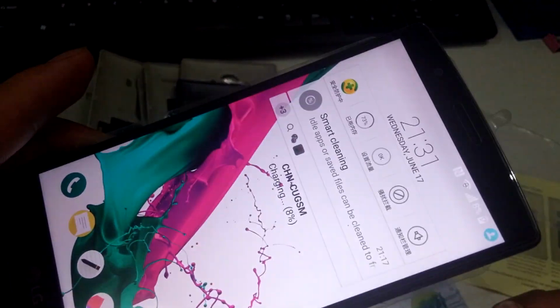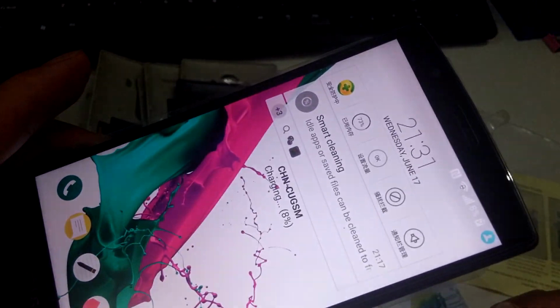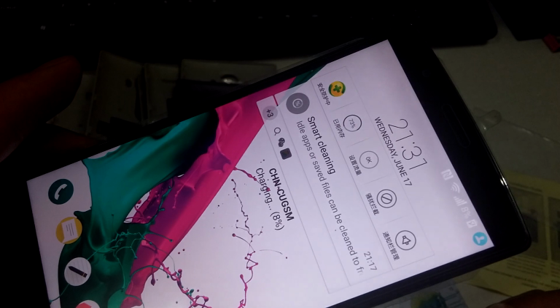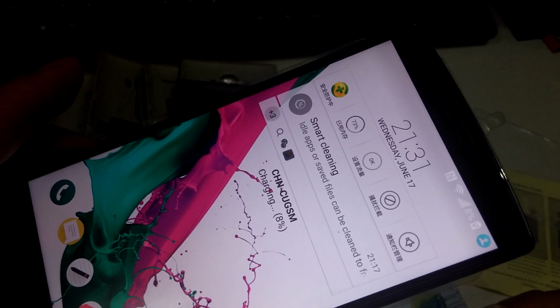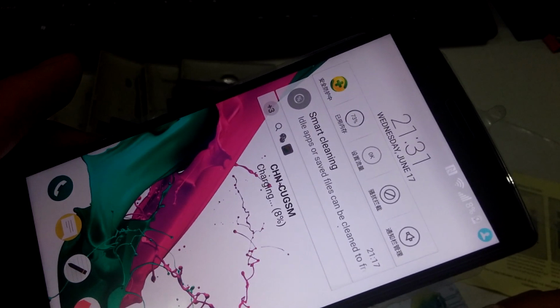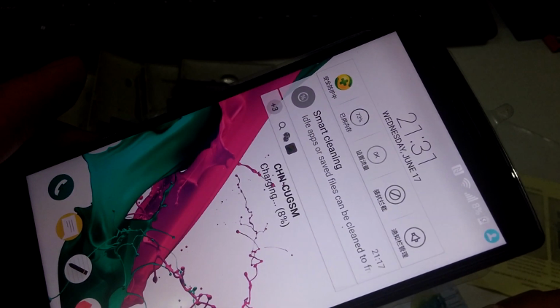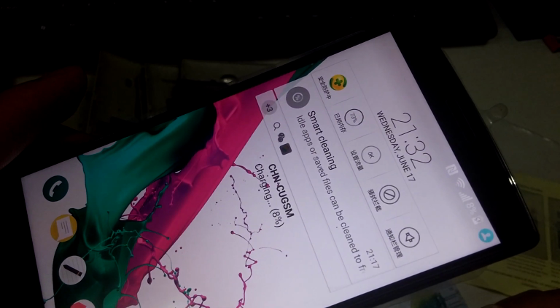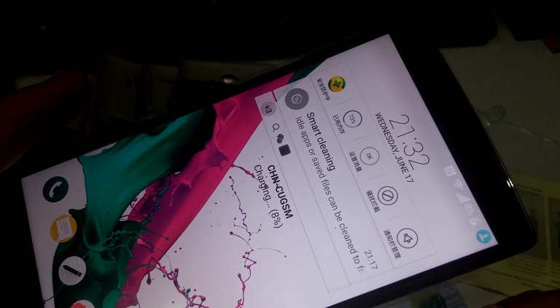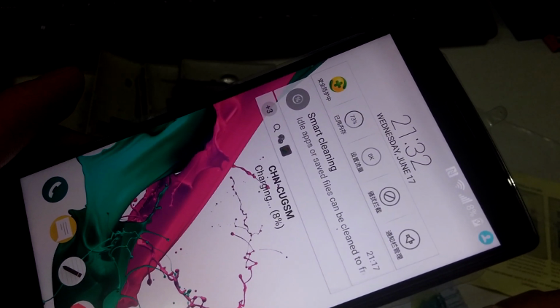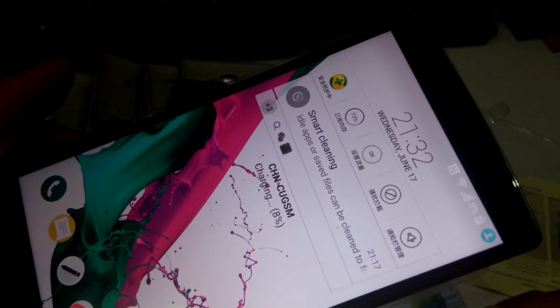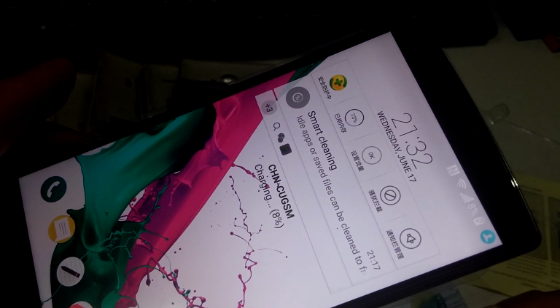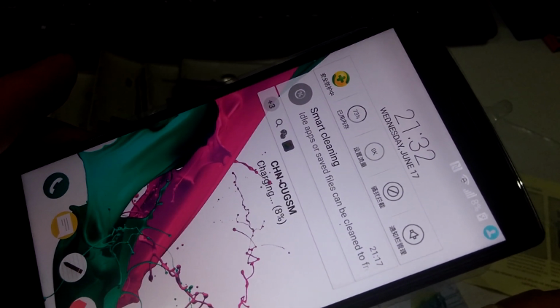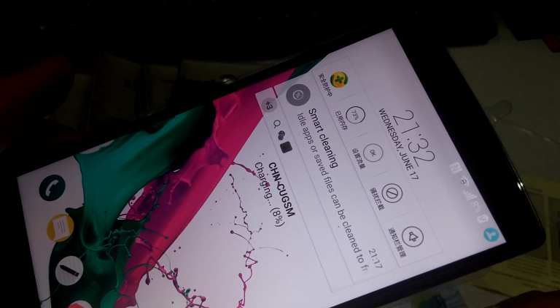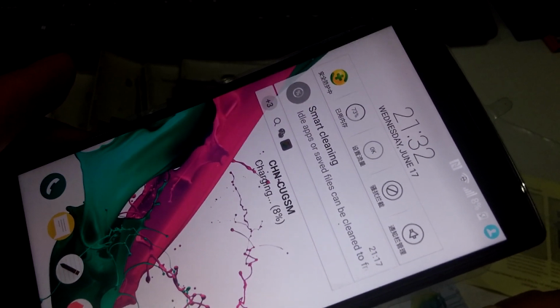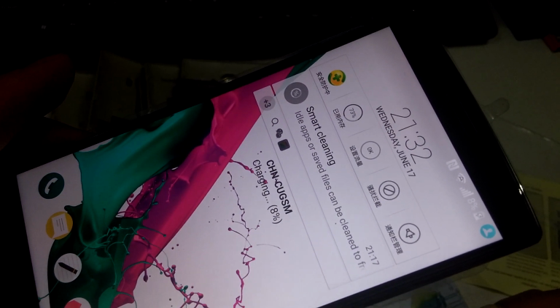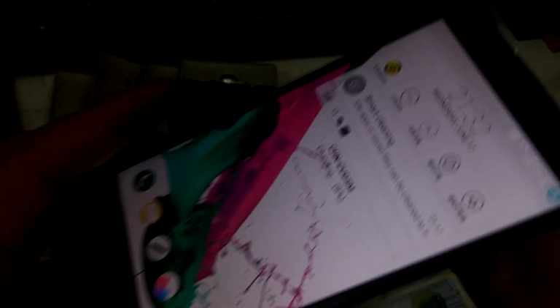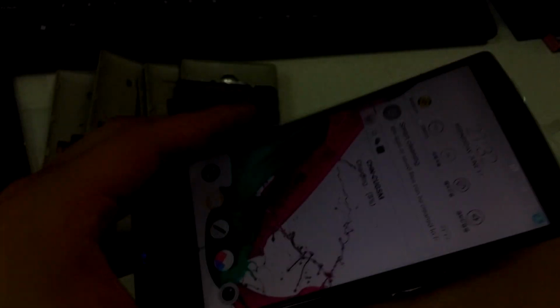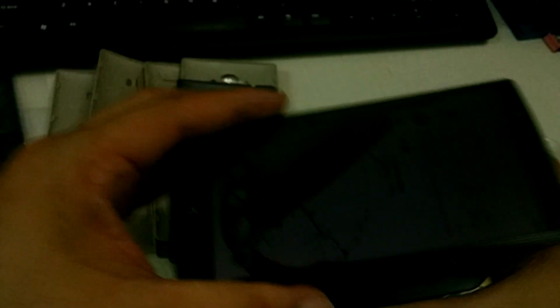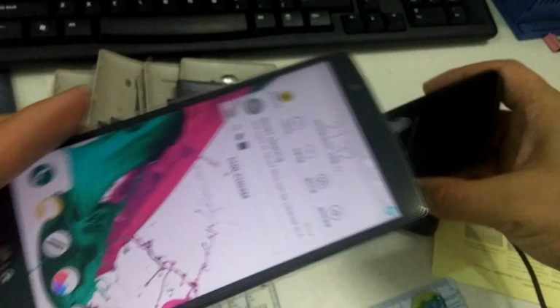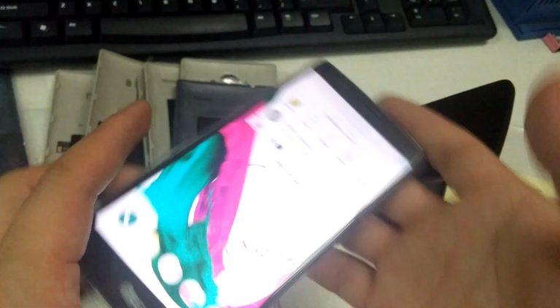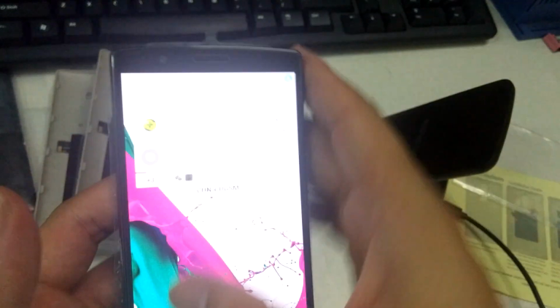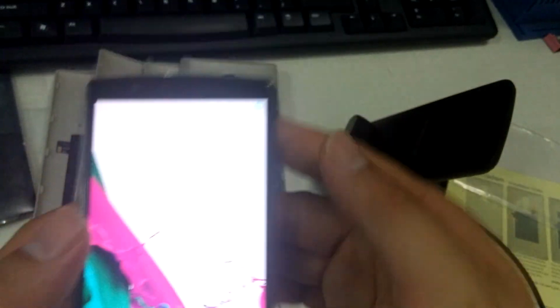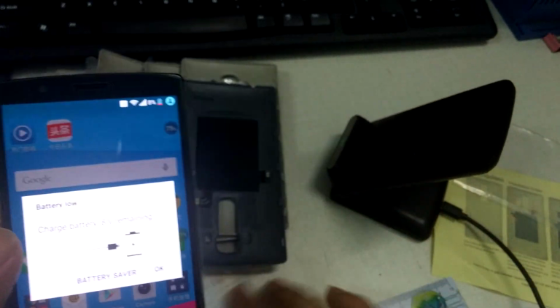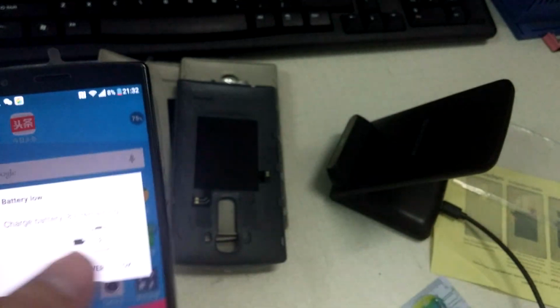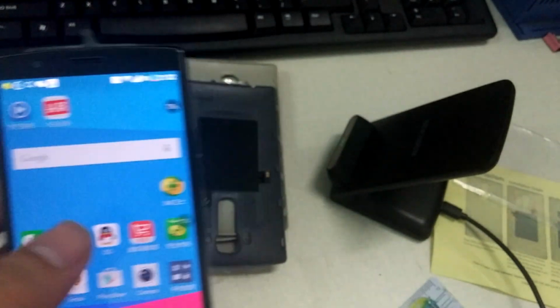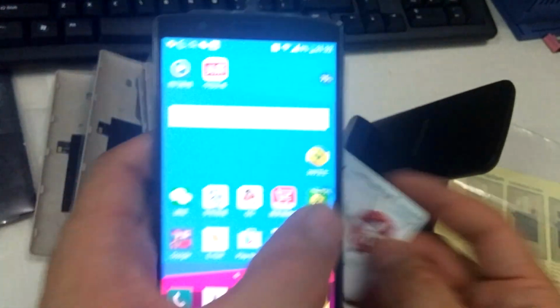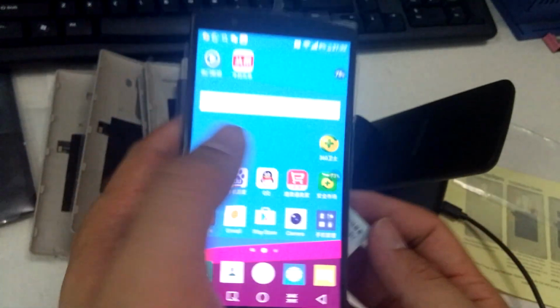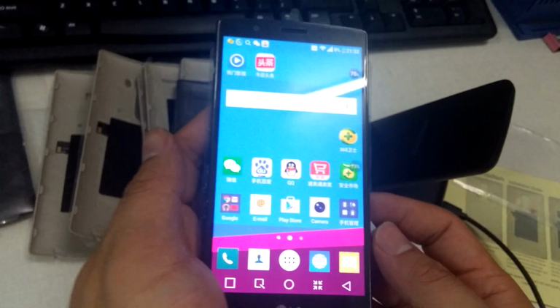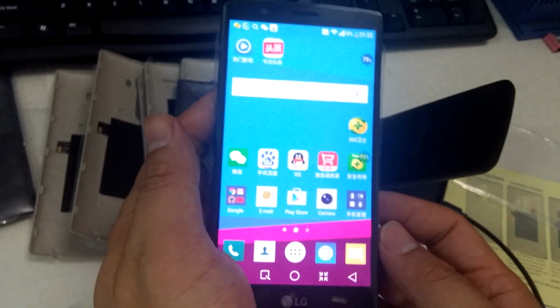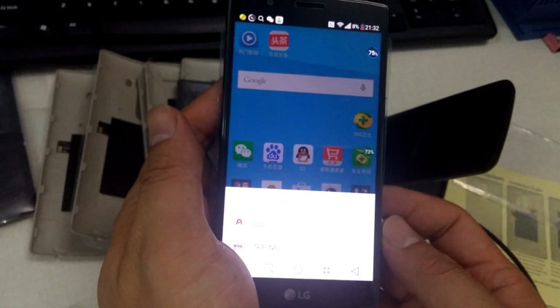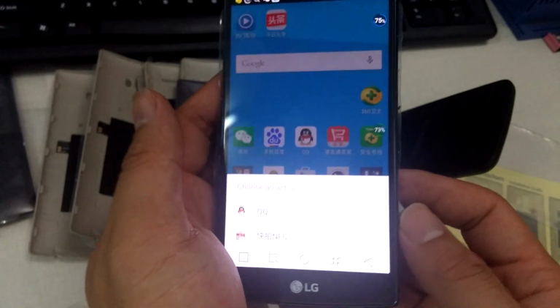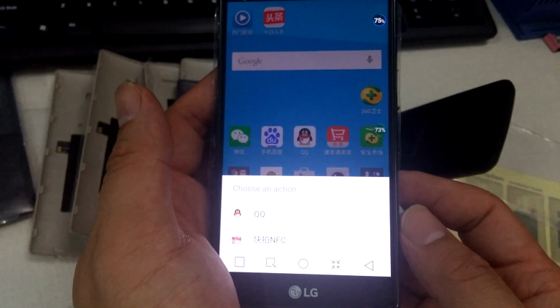It's charging. And the NFC — yes, it works.